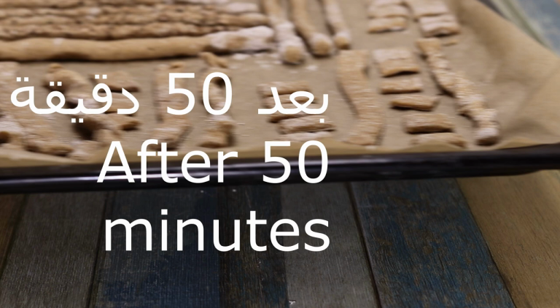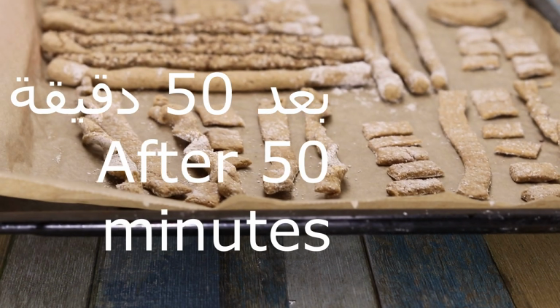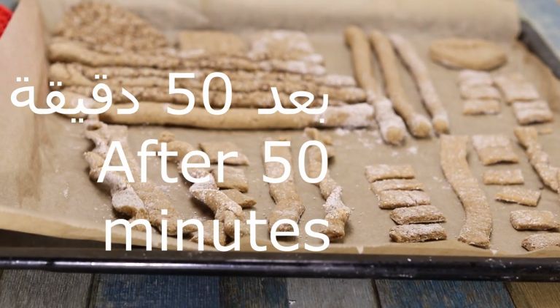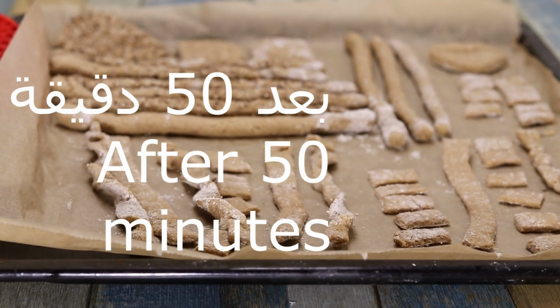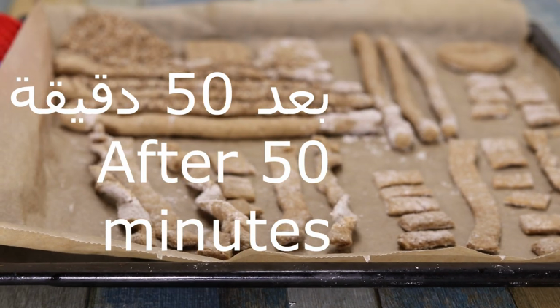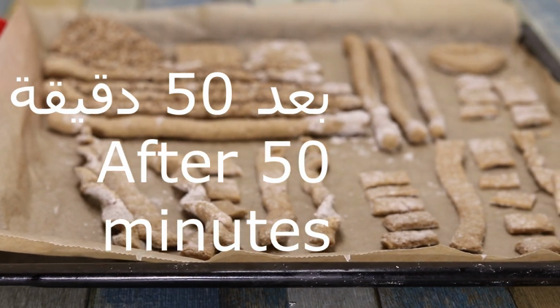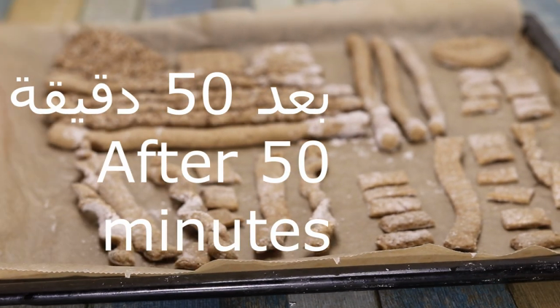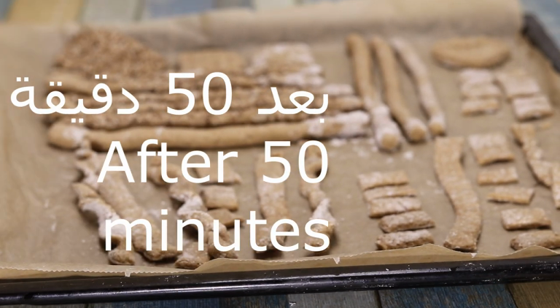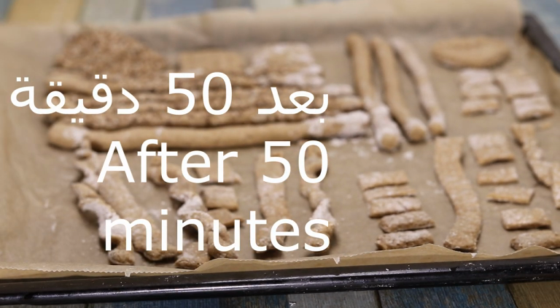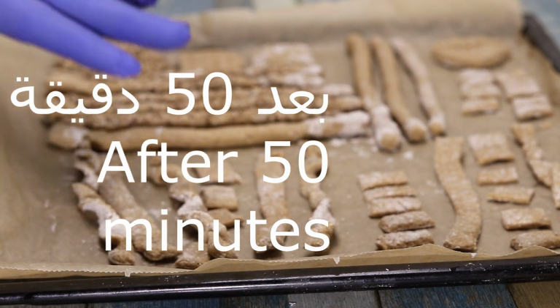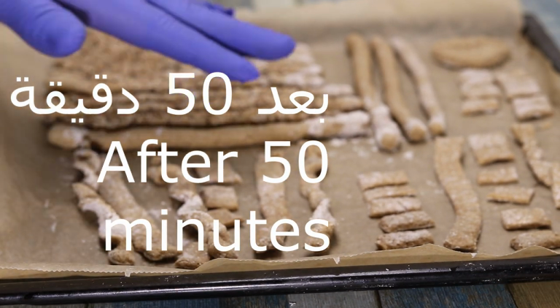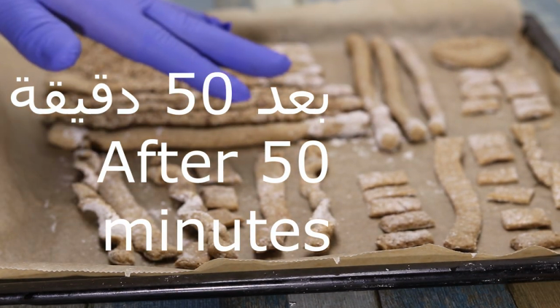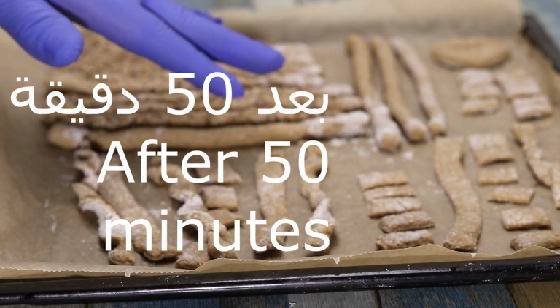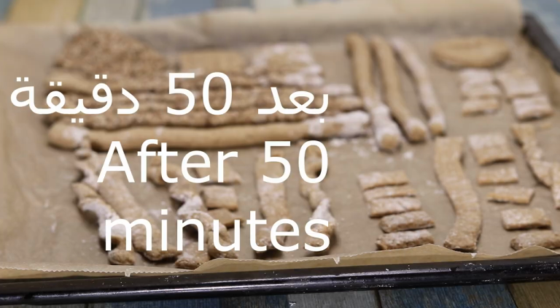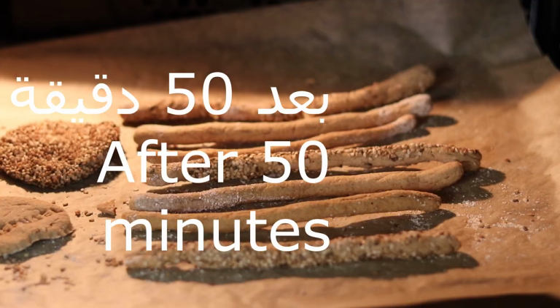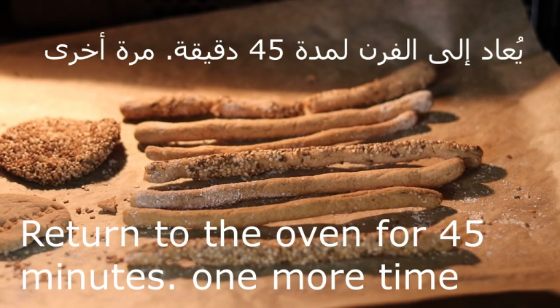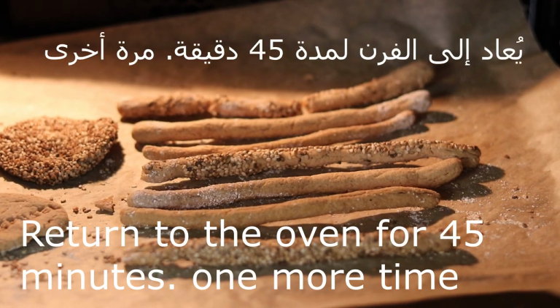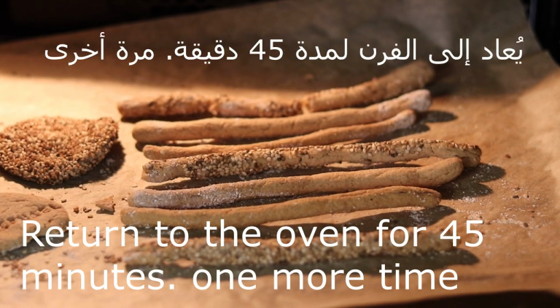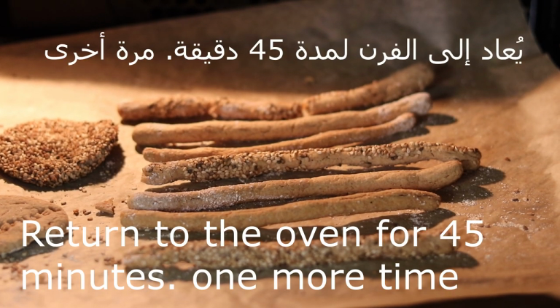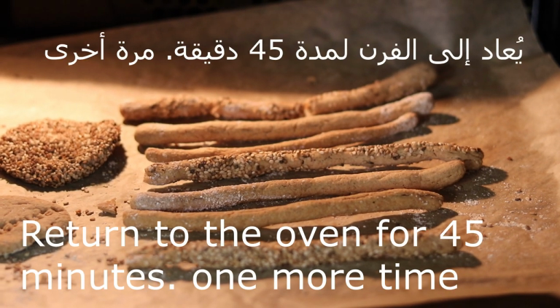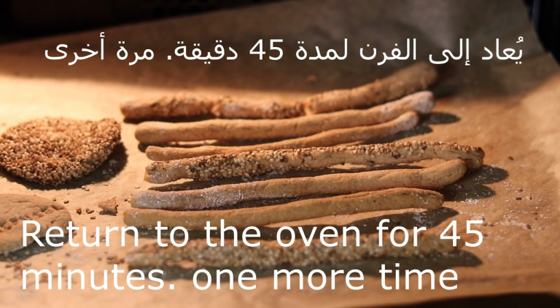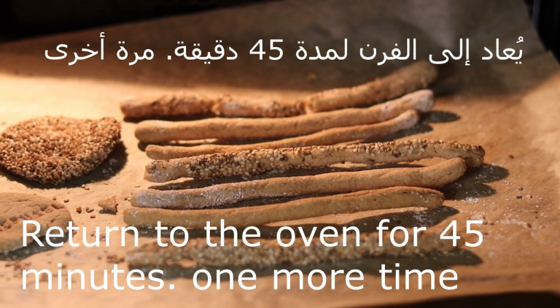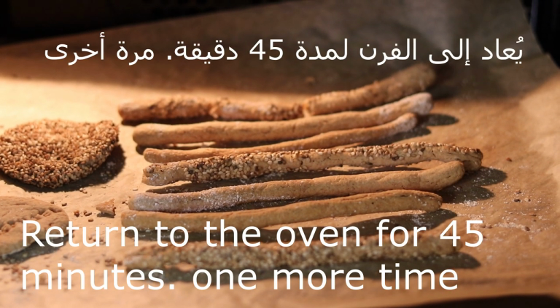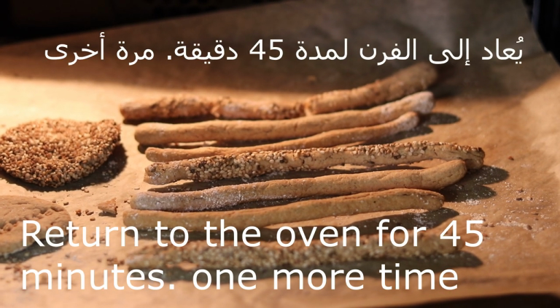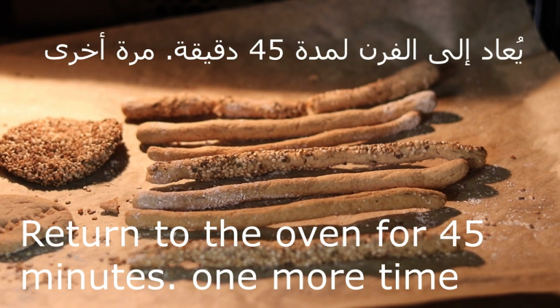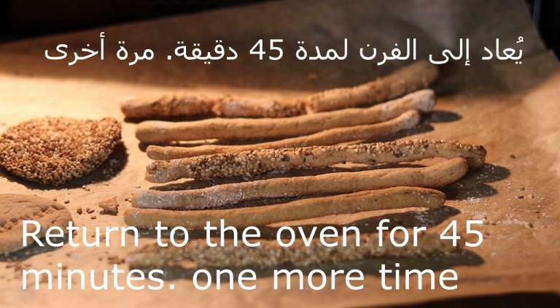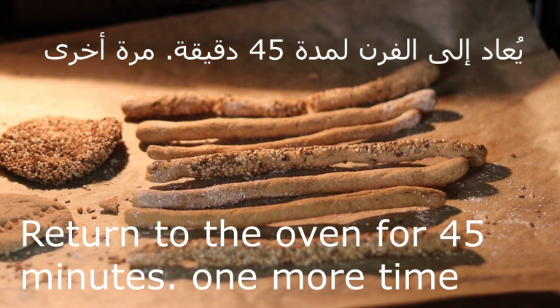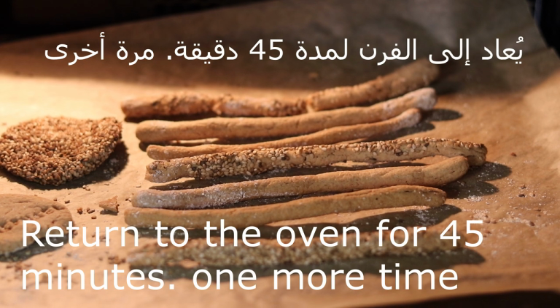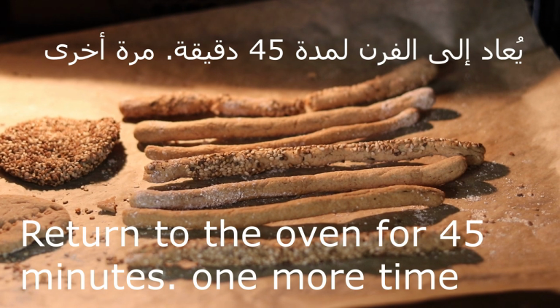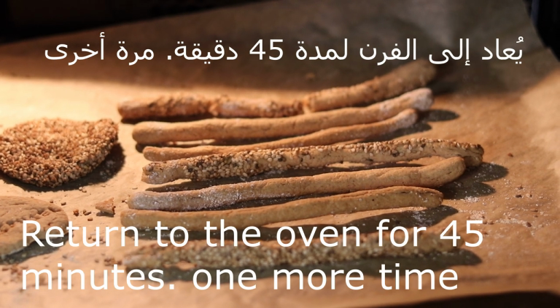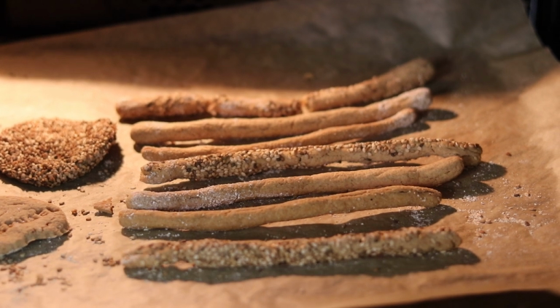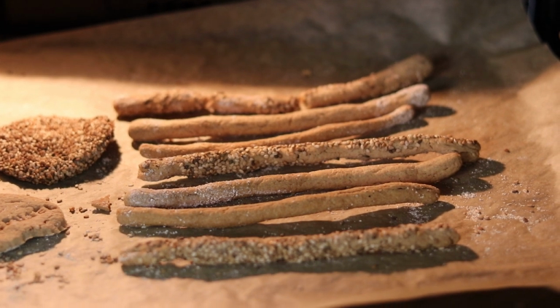أخذت معي خمسين دقيقة. والجزء خليه يبرد طبعاً. عما الجزء السميك، هذا بنرجع على الفرن خمسة وأربعين دقيقة أخرى، بنرجع على الفرن لأنه هو سميك. (It took 50 minutes for me. Let that part cool of course. As for the thick piece, we put it back in the oven for another 45 minutes, back in the oven because it's thick.)